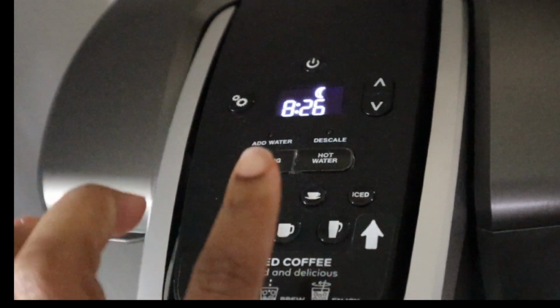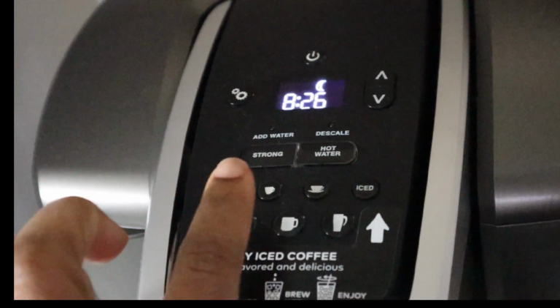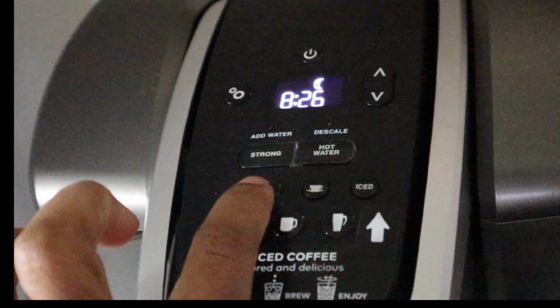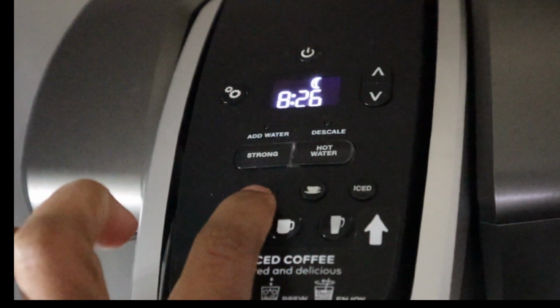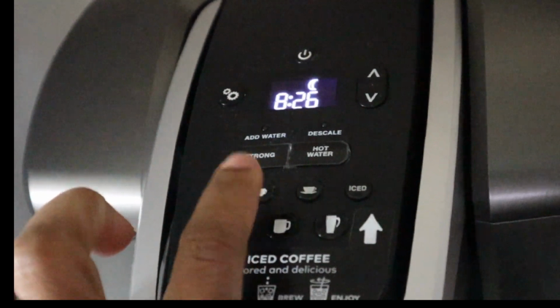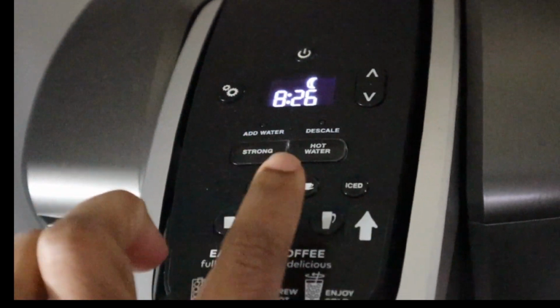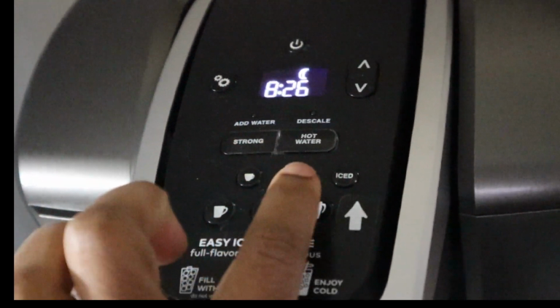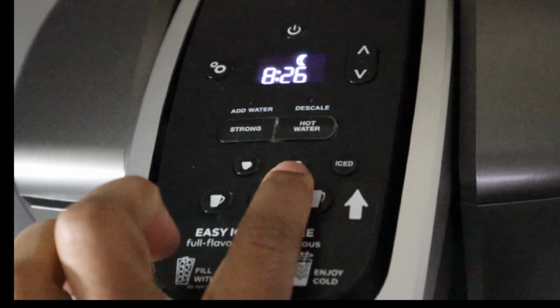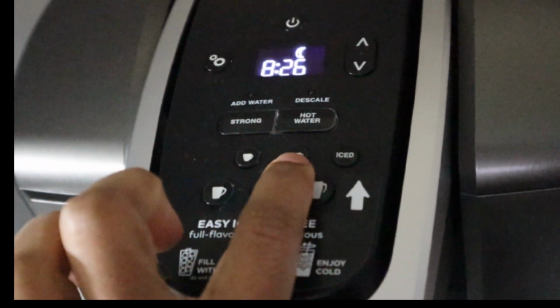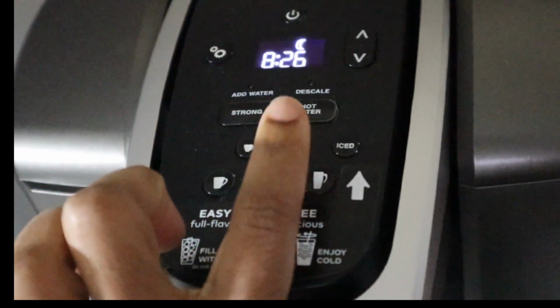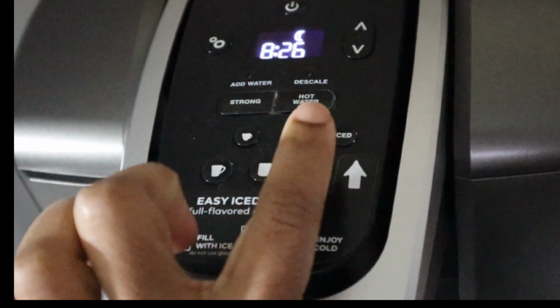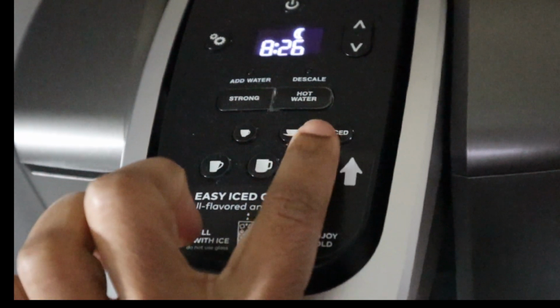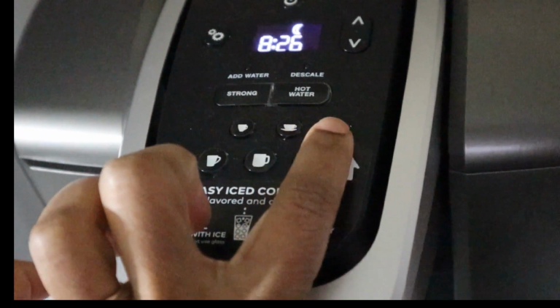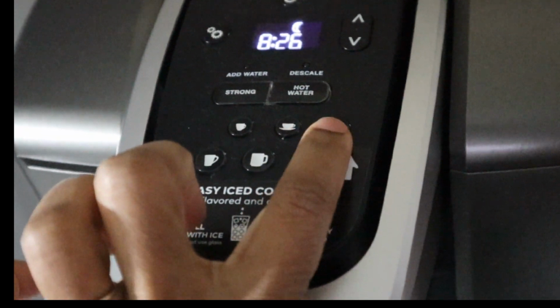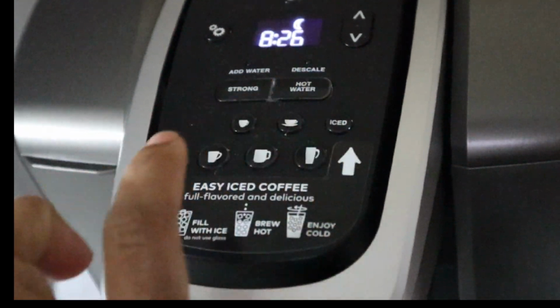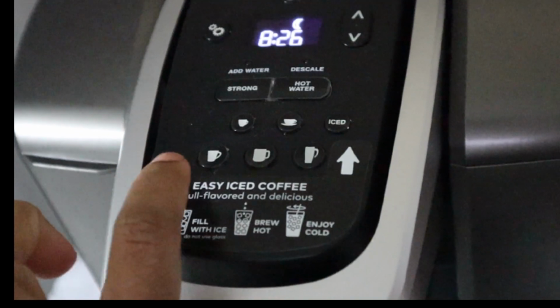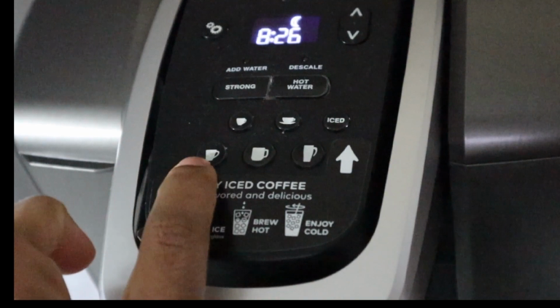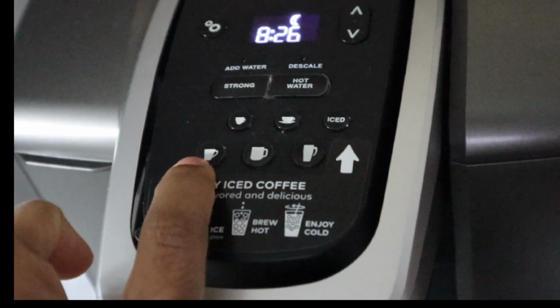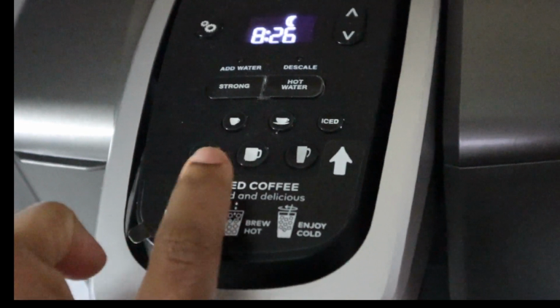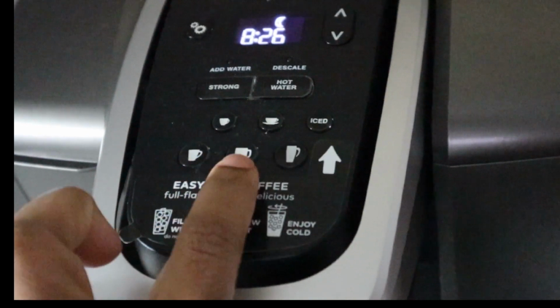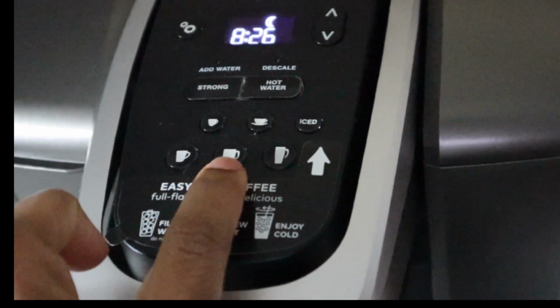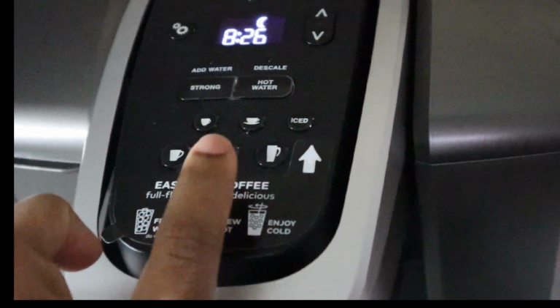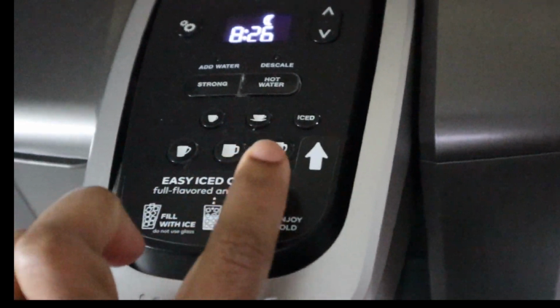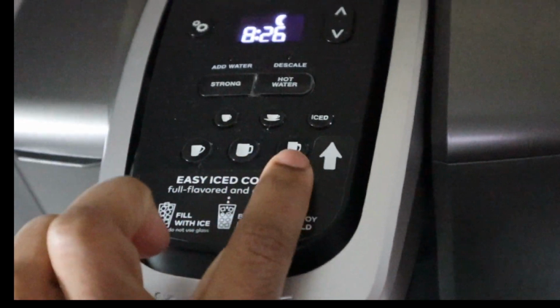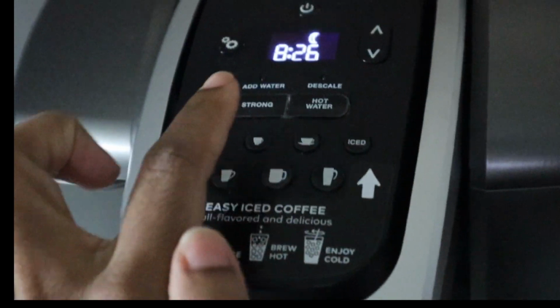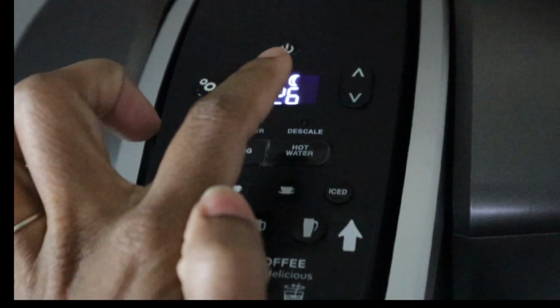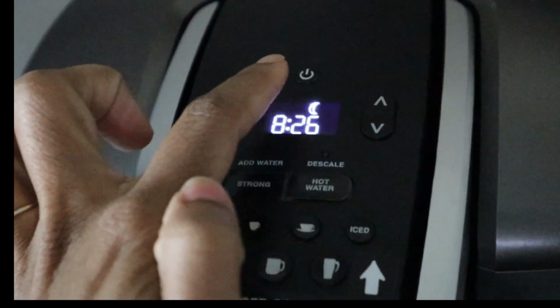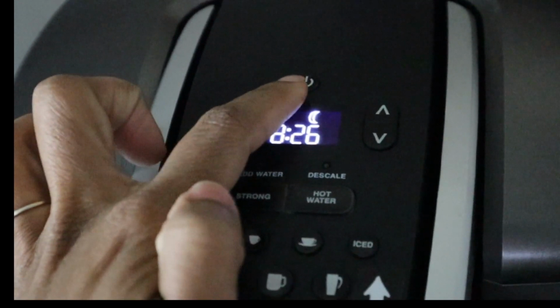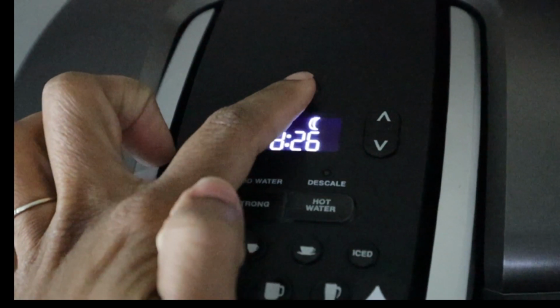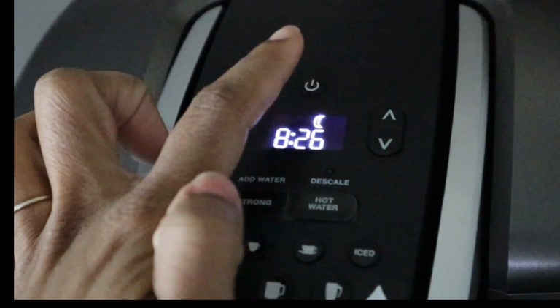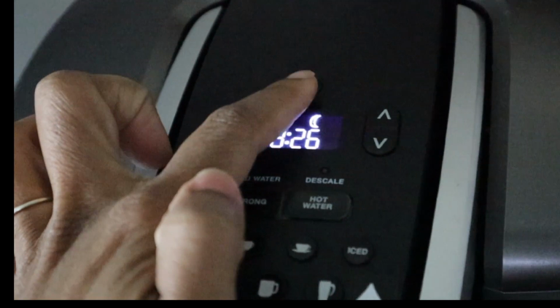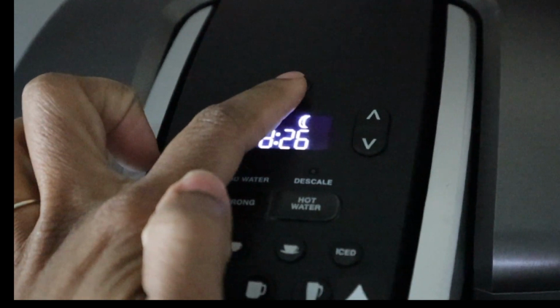This coffee maker has five different coffee sizes, ranging from a four ounce being the smallest to a 12 ounce being the tallest.